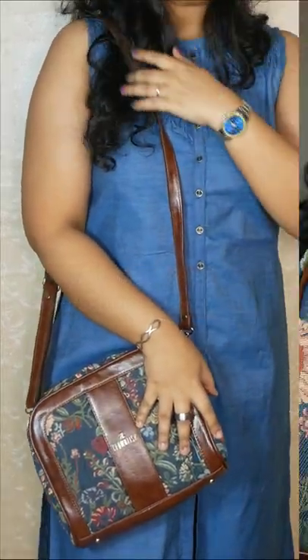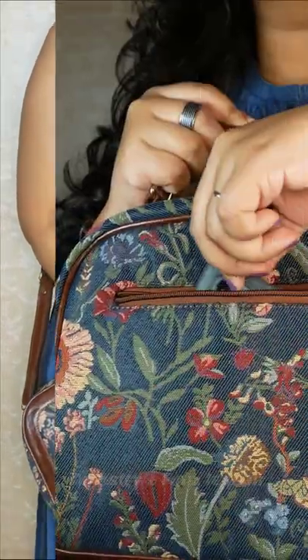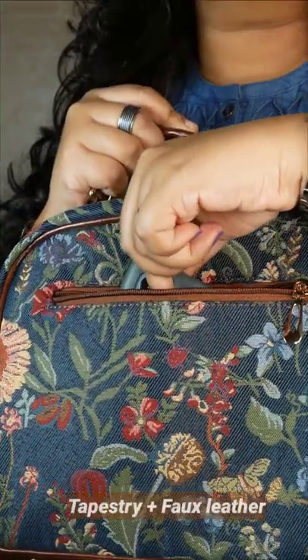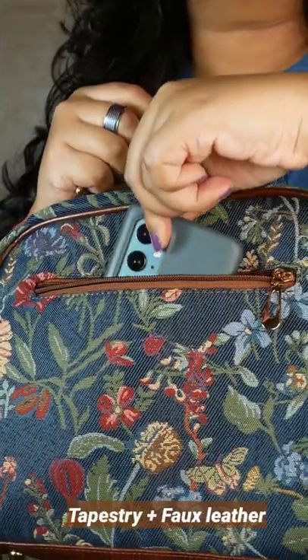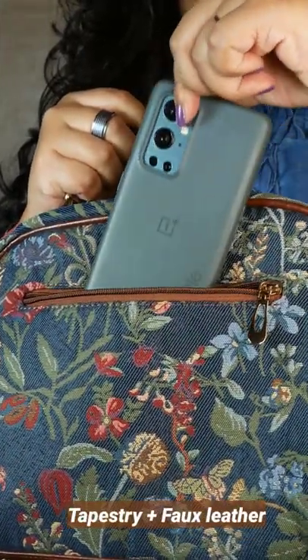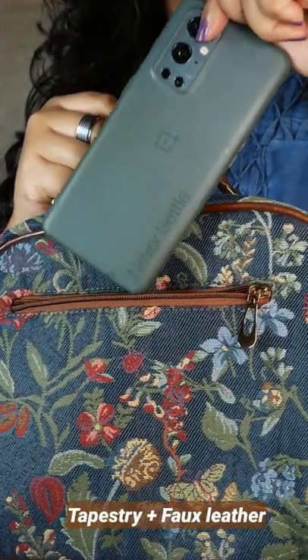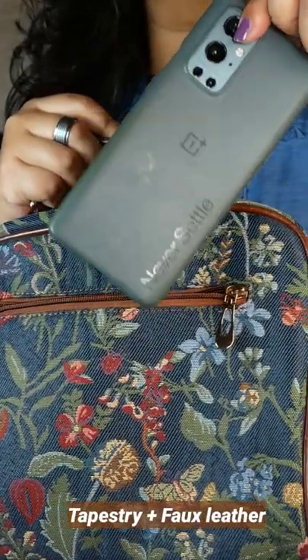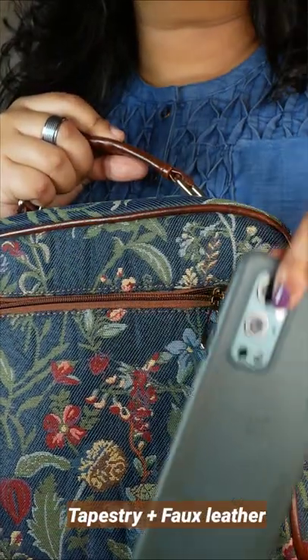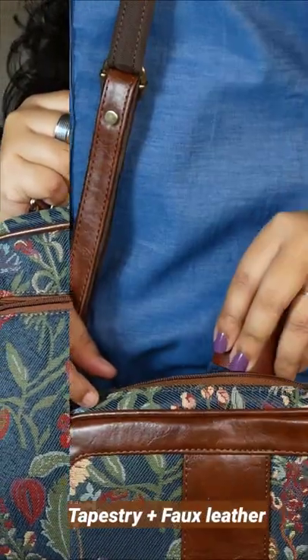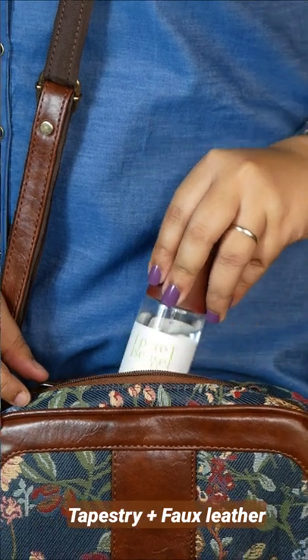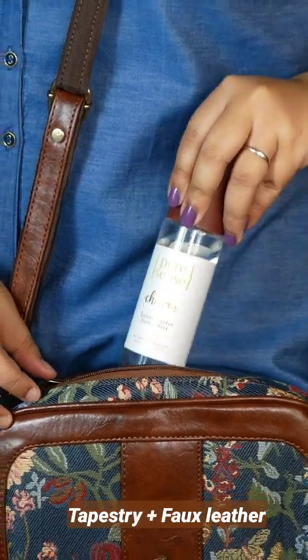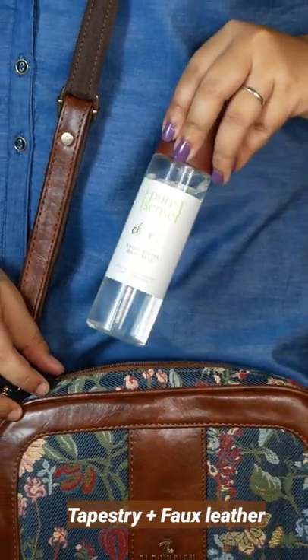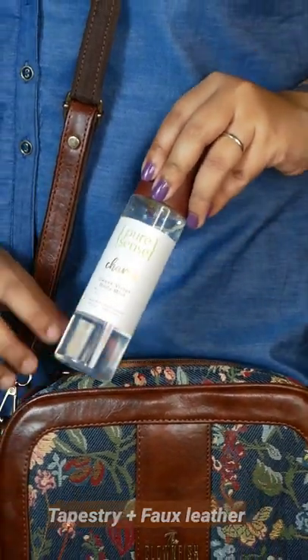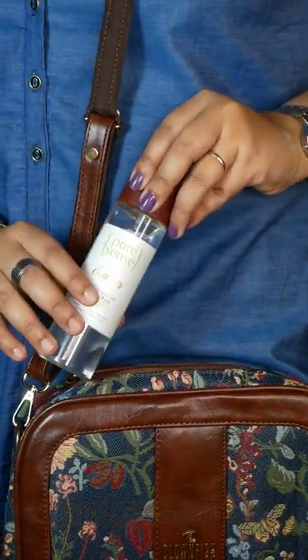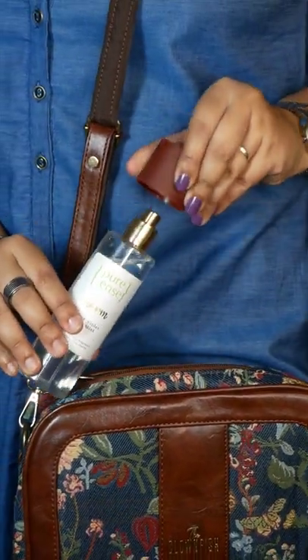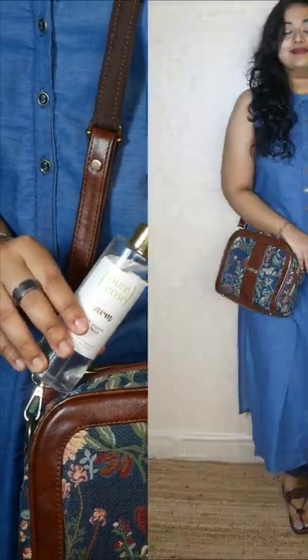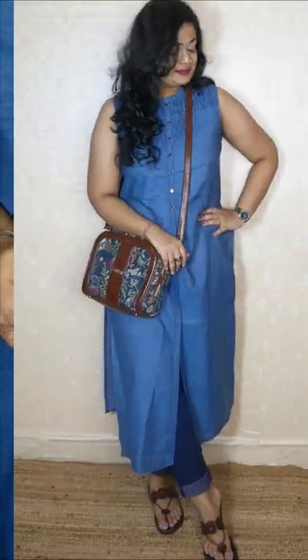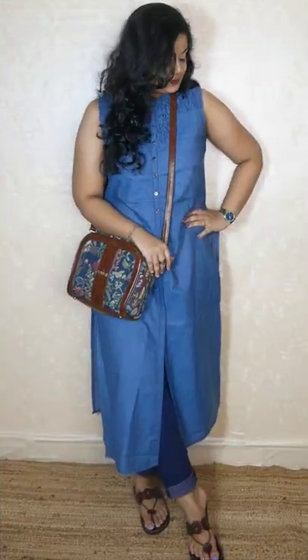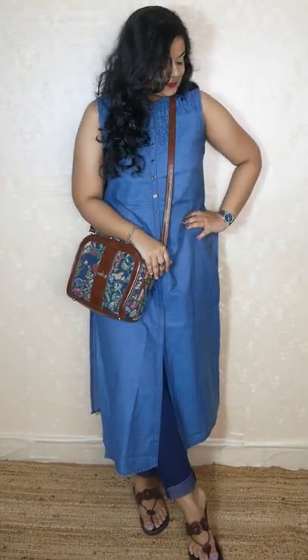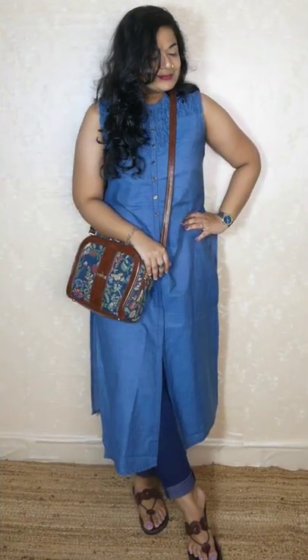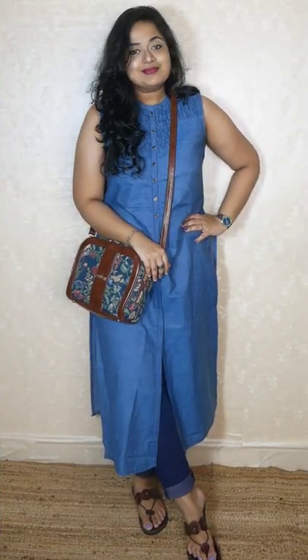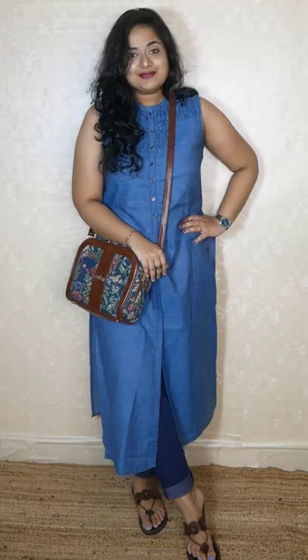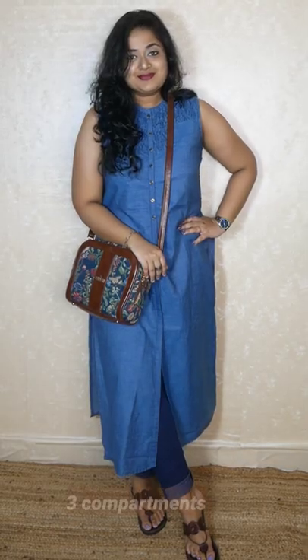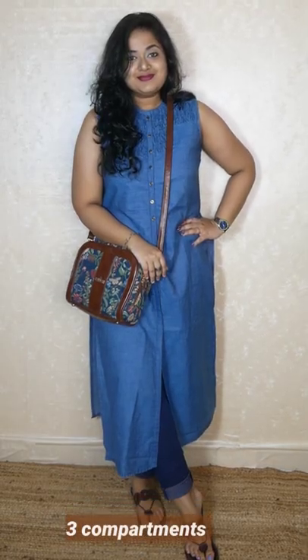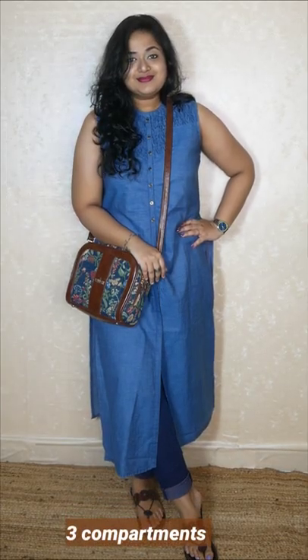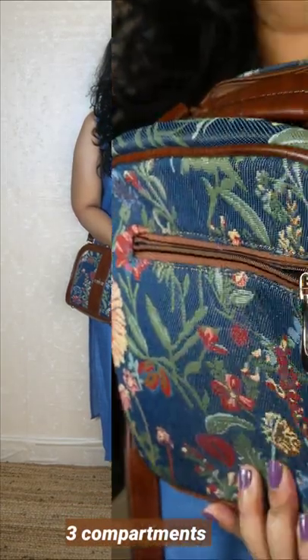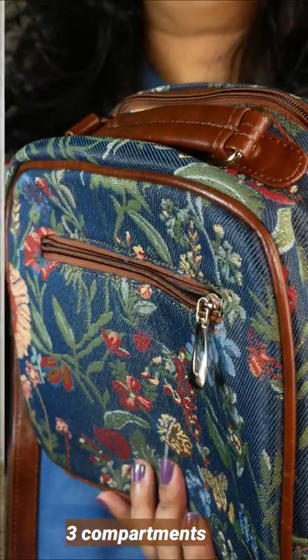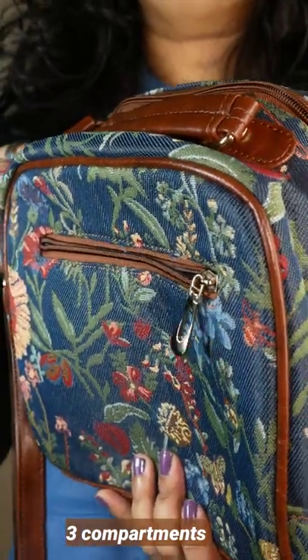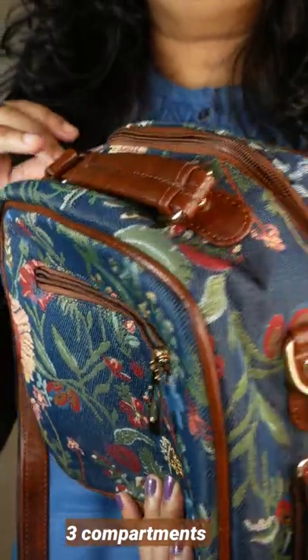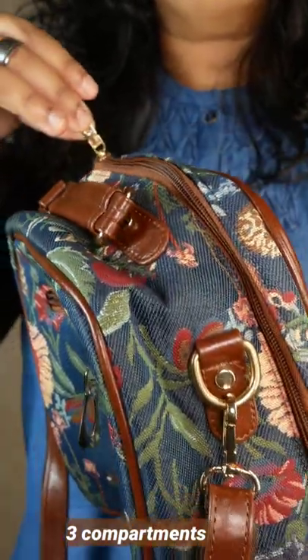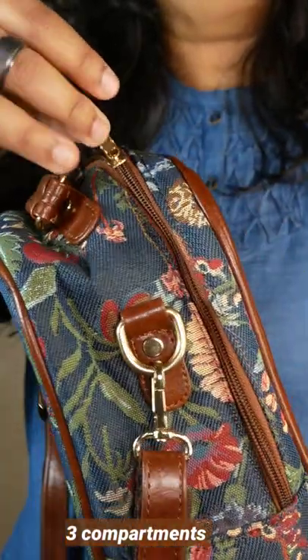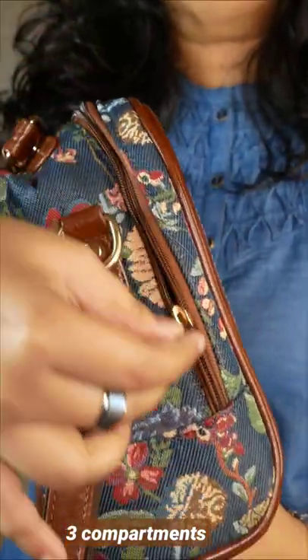It's a very spacious bag, which is what attracted me the most. There is an outer compartment which can fit in my phone, and a main compartment which can even be used as a toiletries bag or as a sling bag. You can even fit in your 500 ml water bottle inside it.